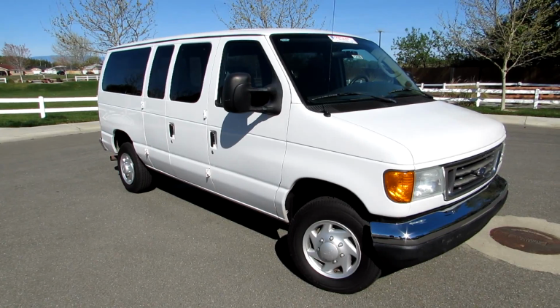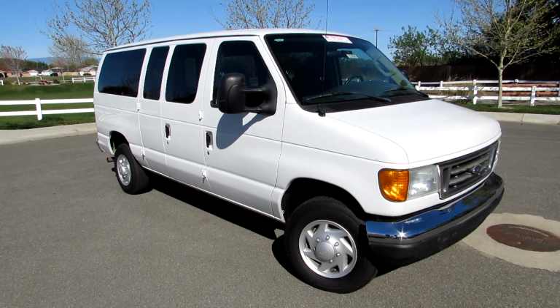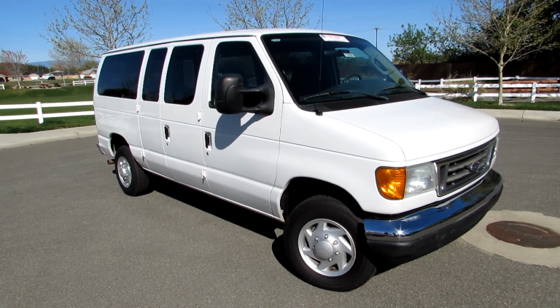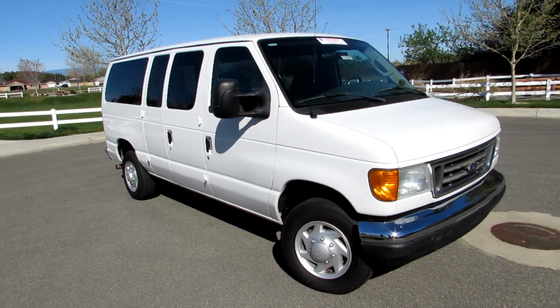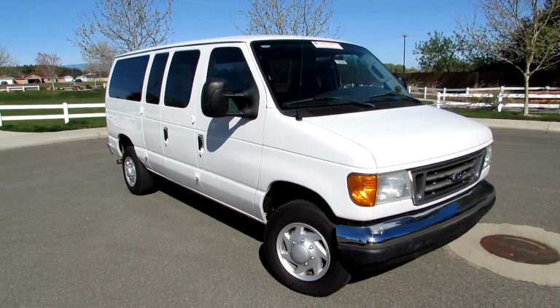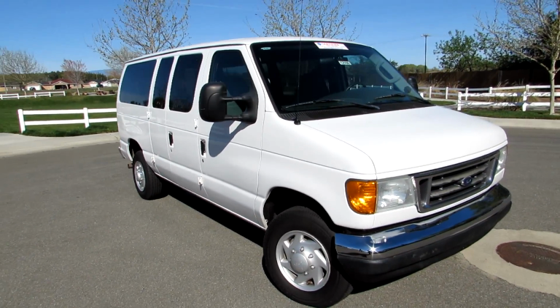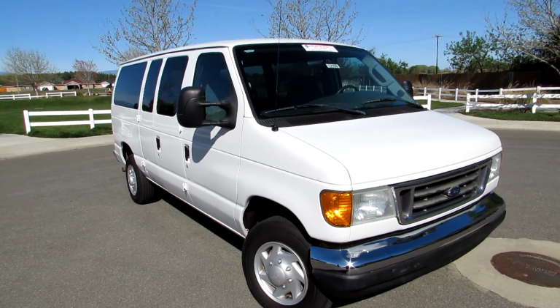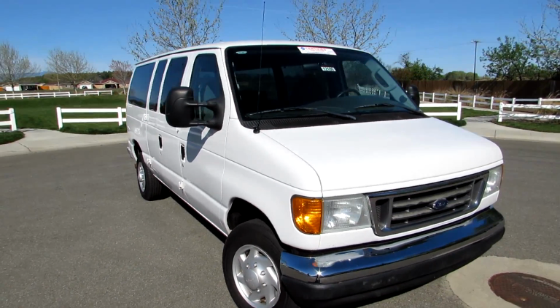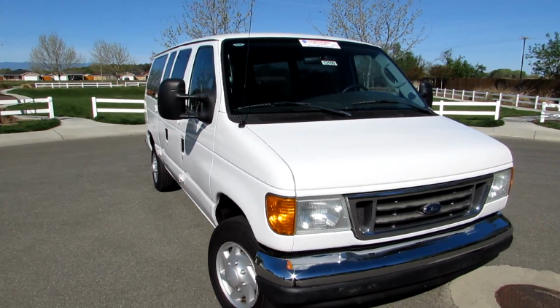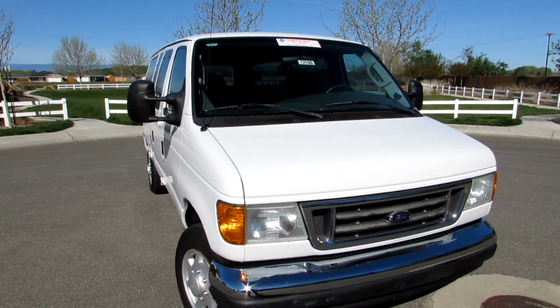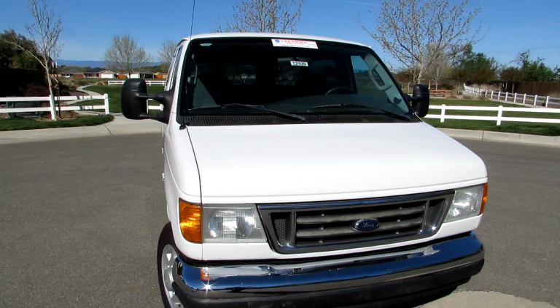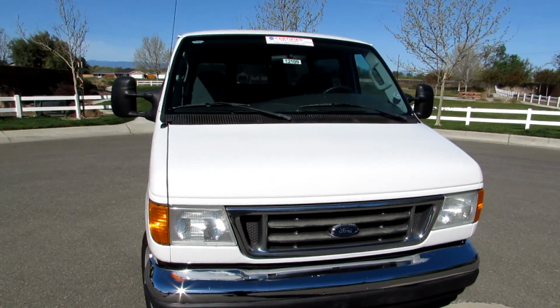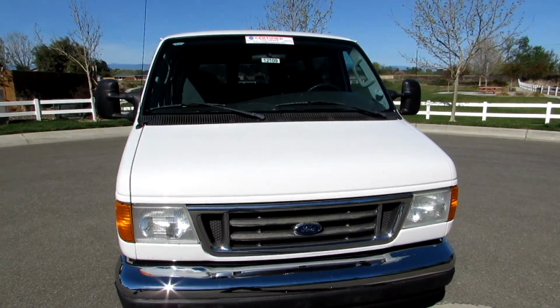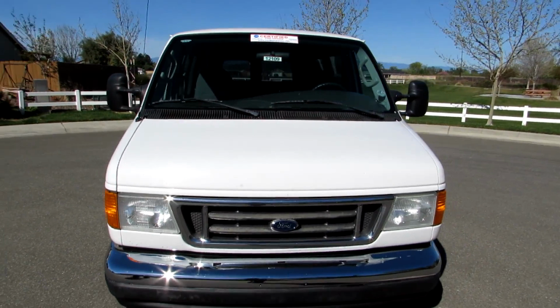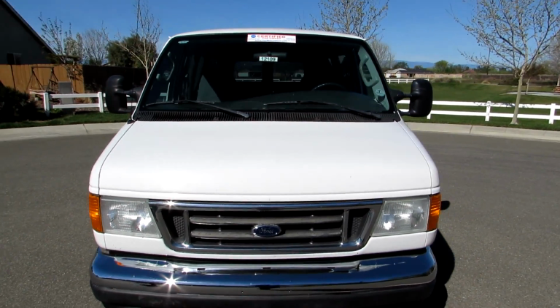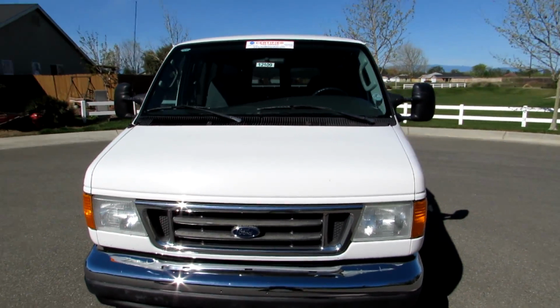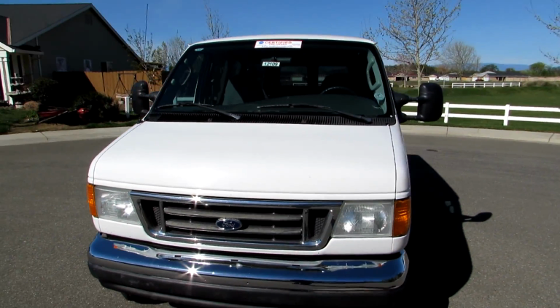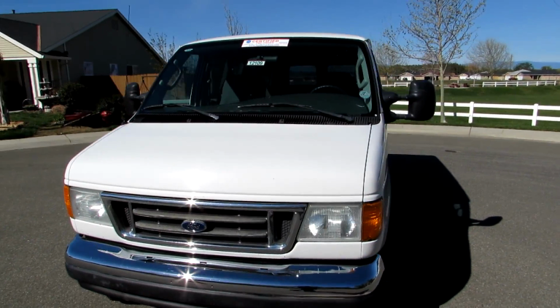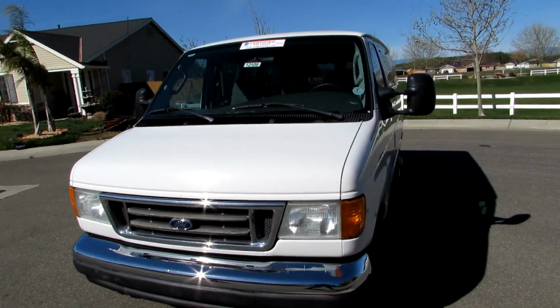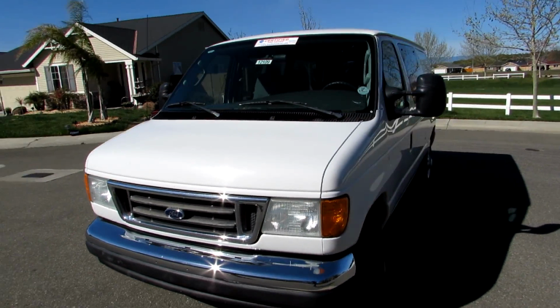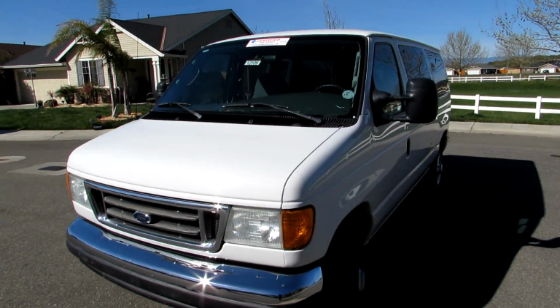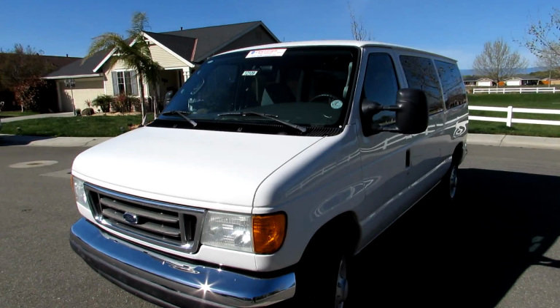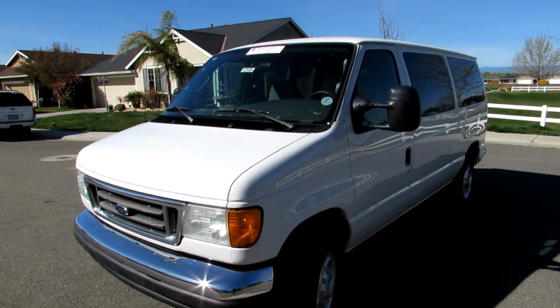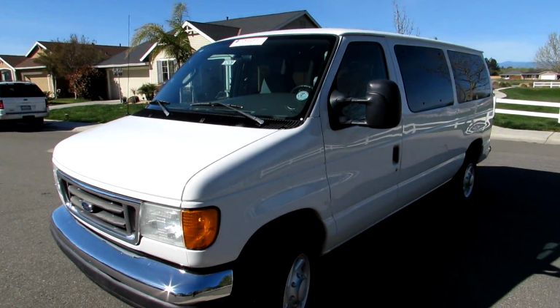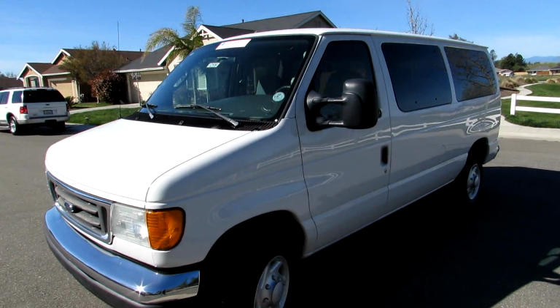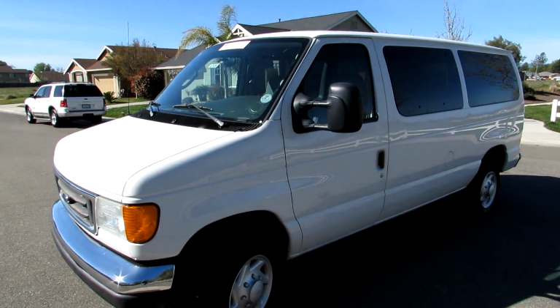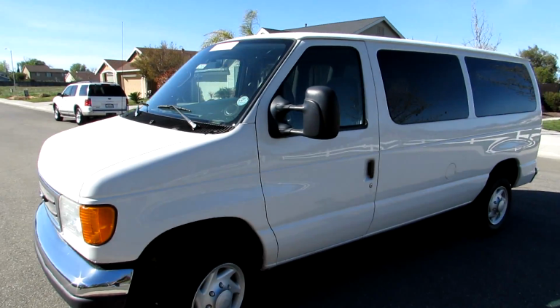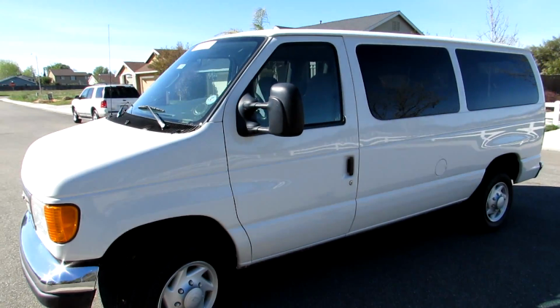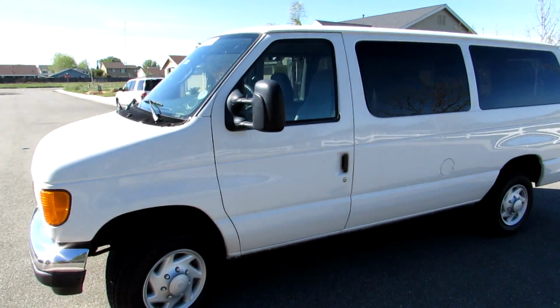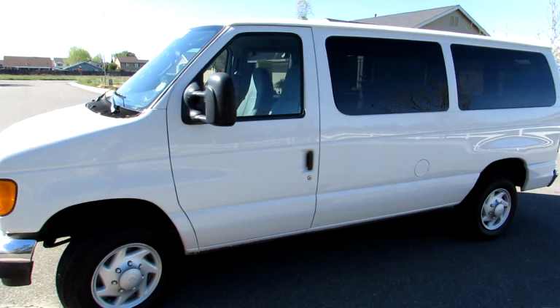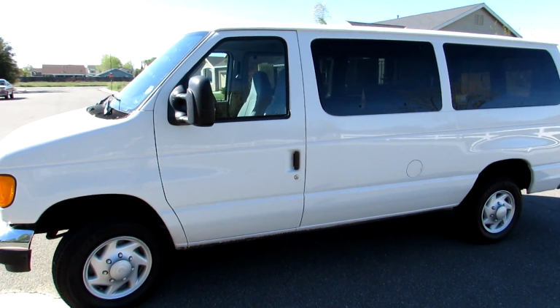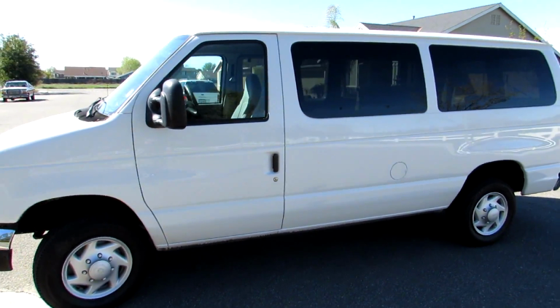Hello friends, this is Gary Campbell from R&R Sales and today we have an '06 Ford E350, which is a one-ton van. This is a certified pre-owned vehicle and comes with a free three-month, 3,000-mile warranty.